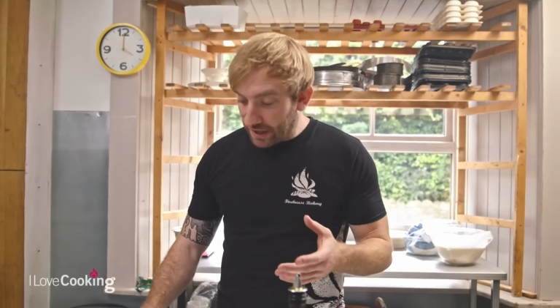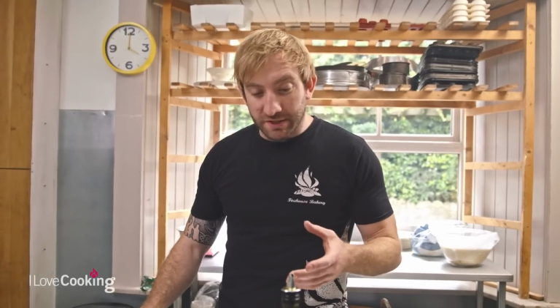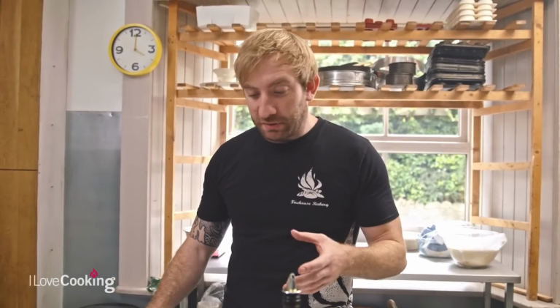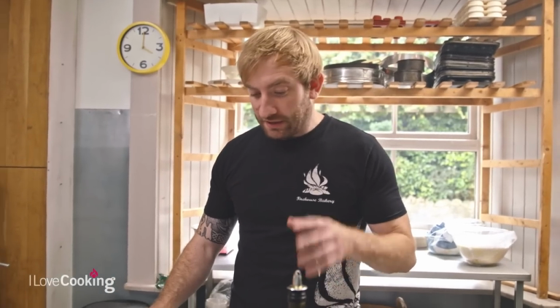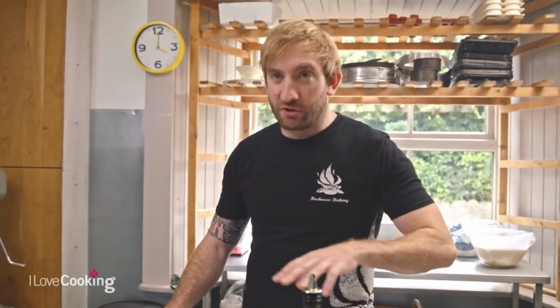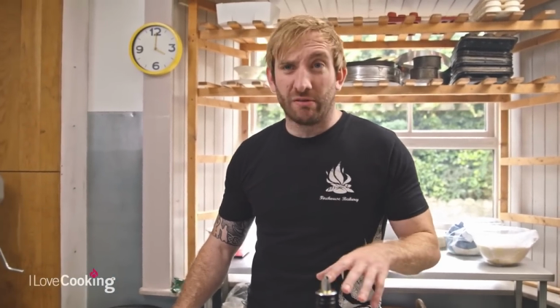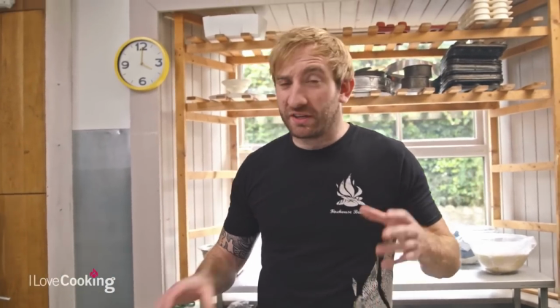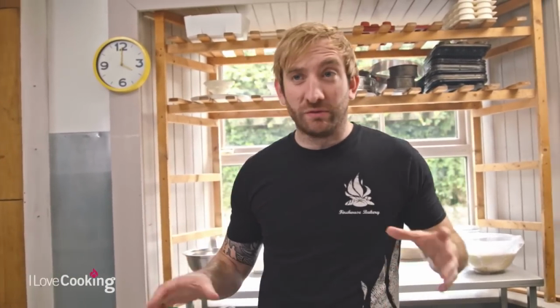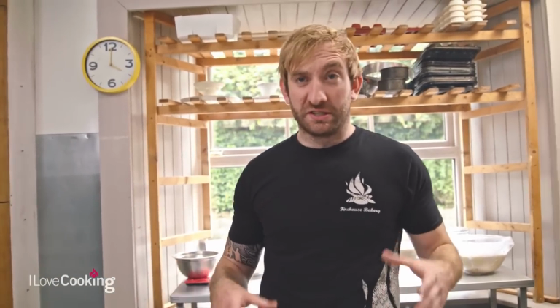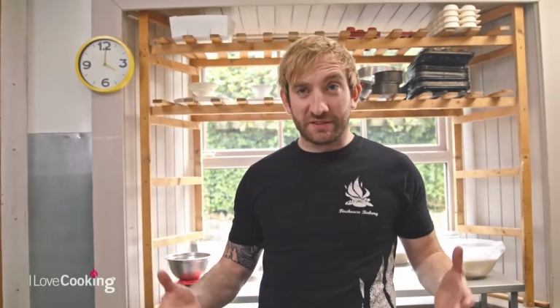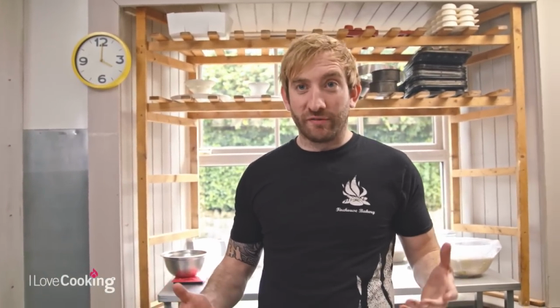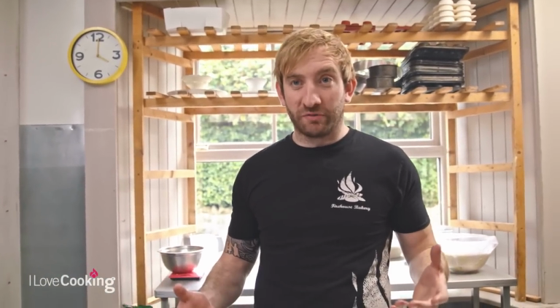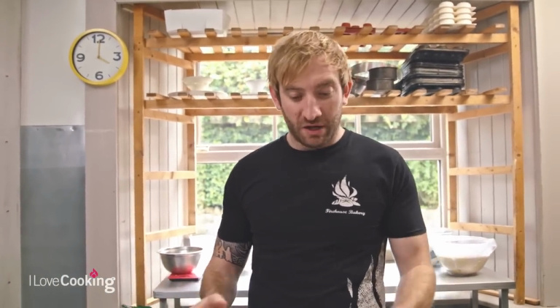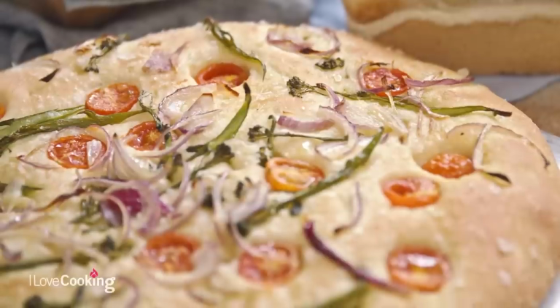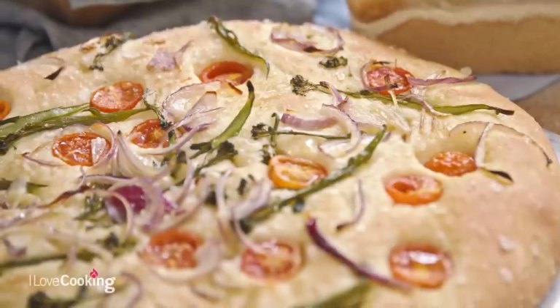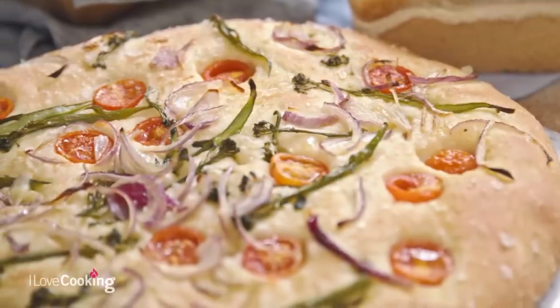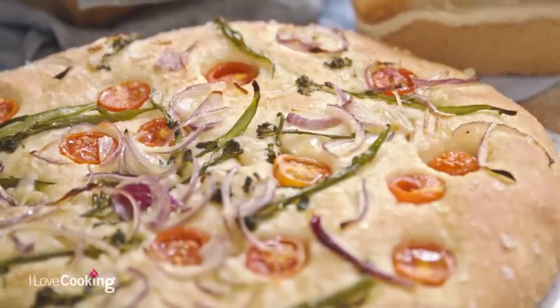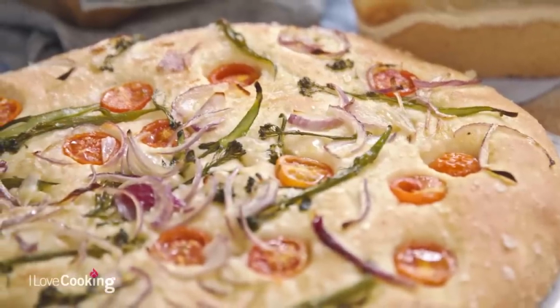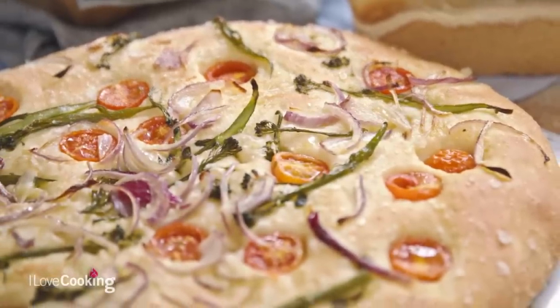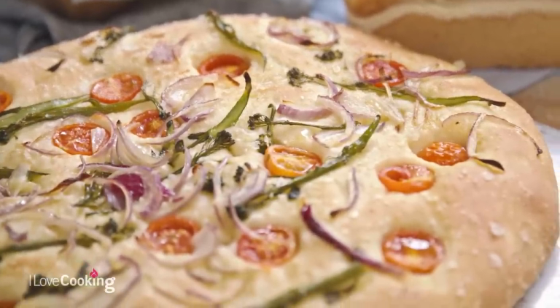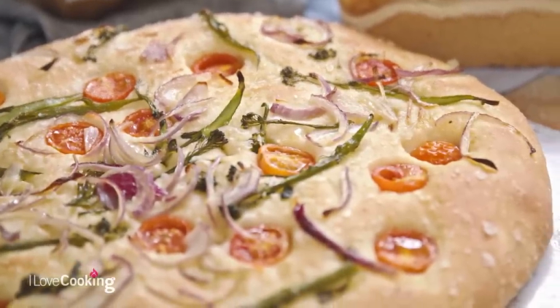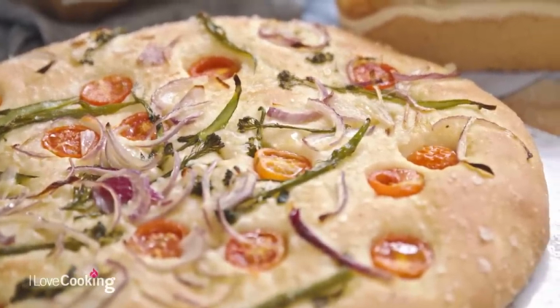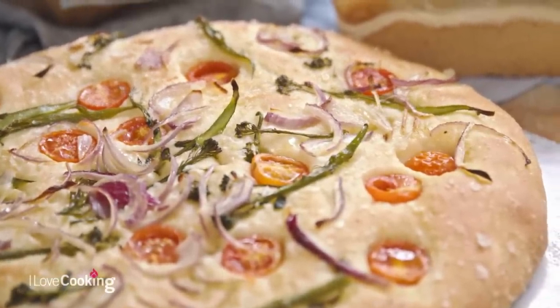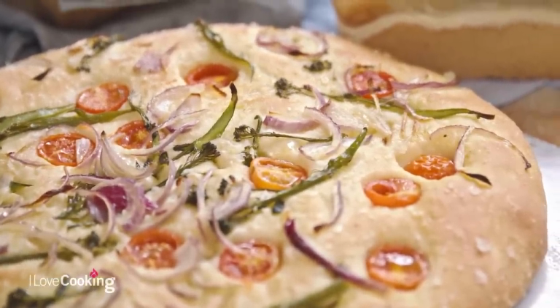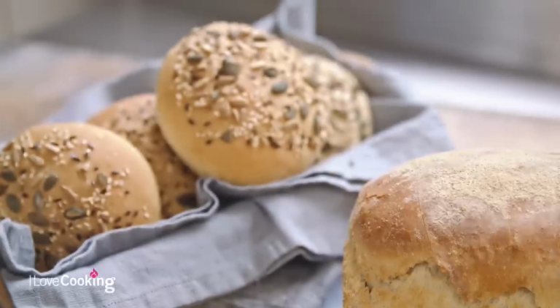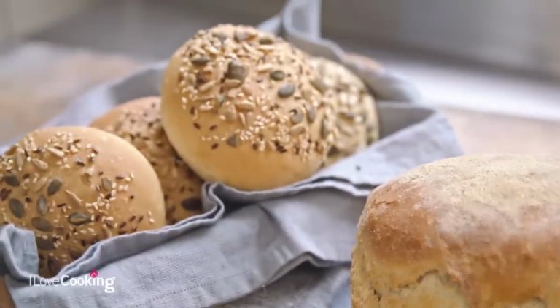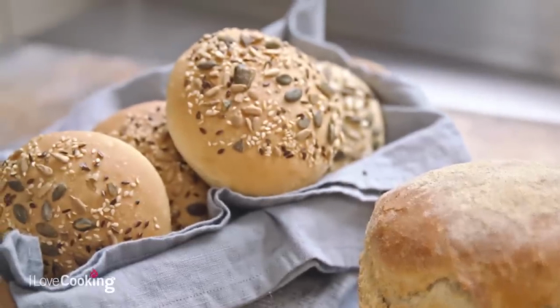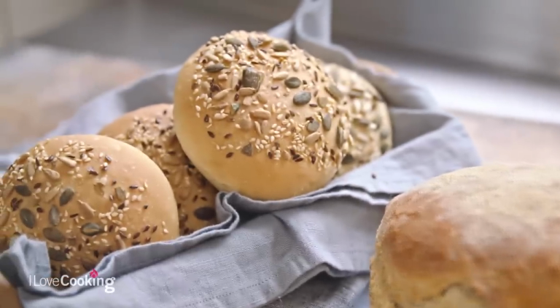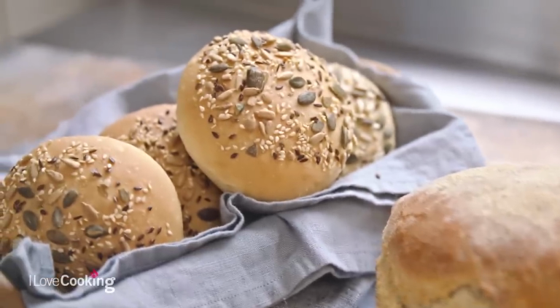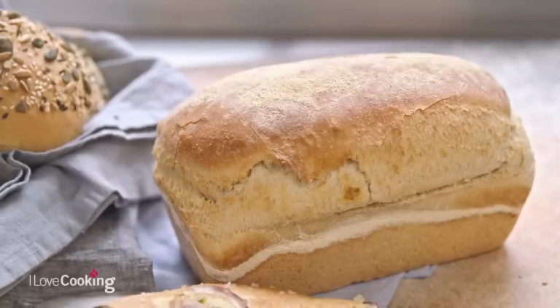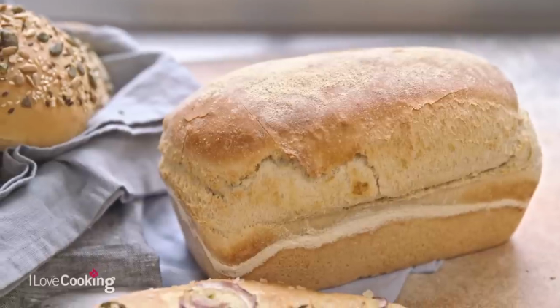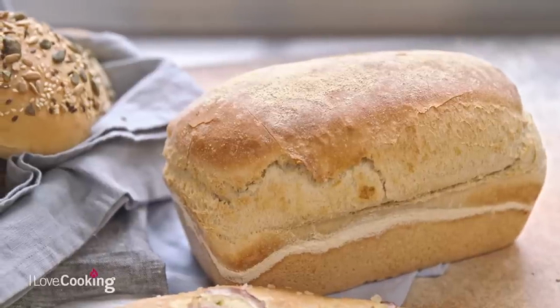The great thing about this recipe is it's the great all-rounder — it's the foundation, the base from where everything comes from. From a very simple white dough we can make a little focaccia, some pizza bases, some burger buns, or a very simple beautiful white loaf.